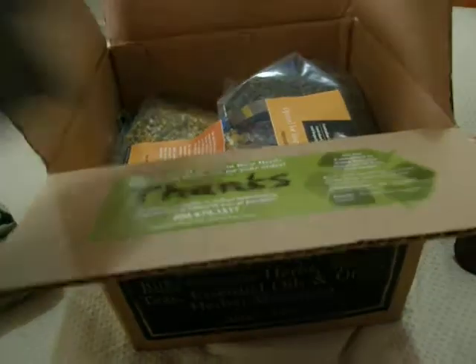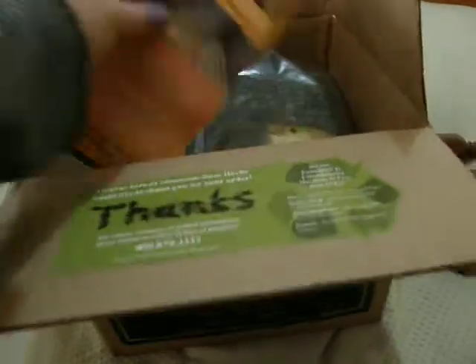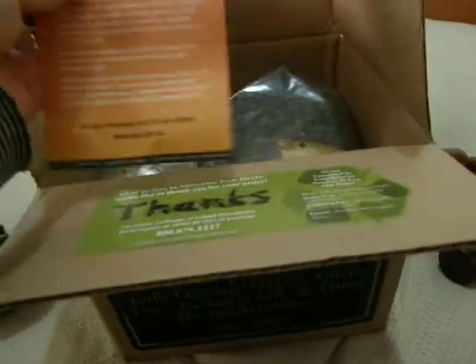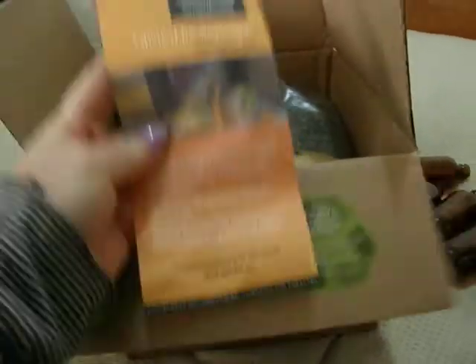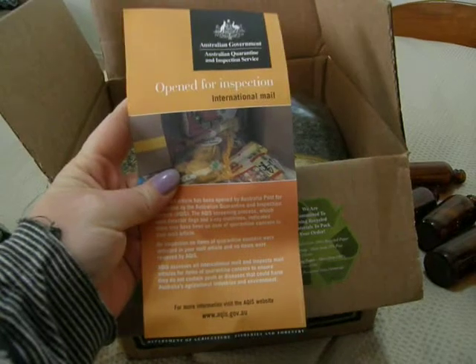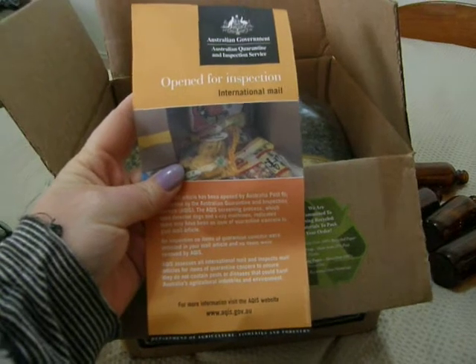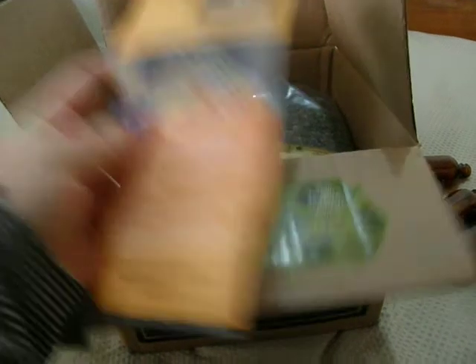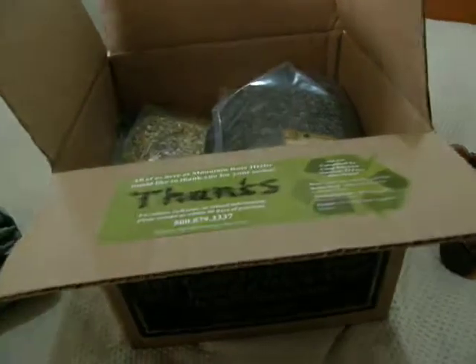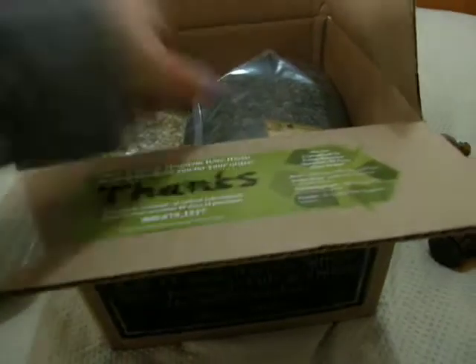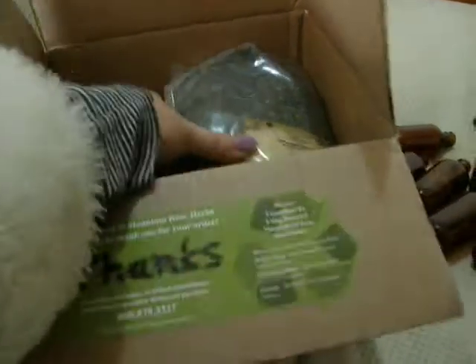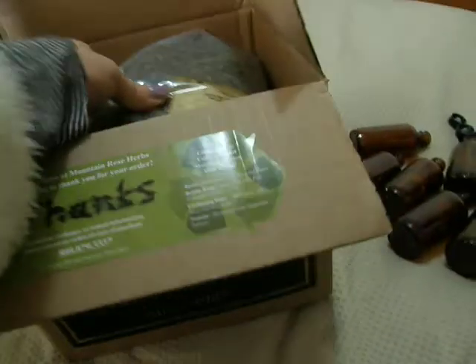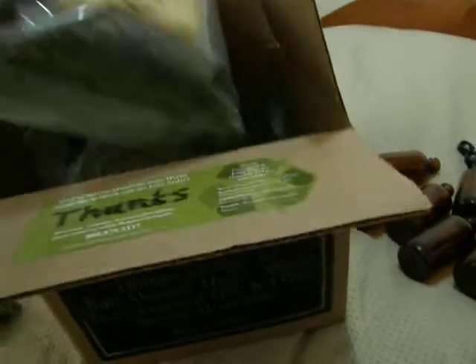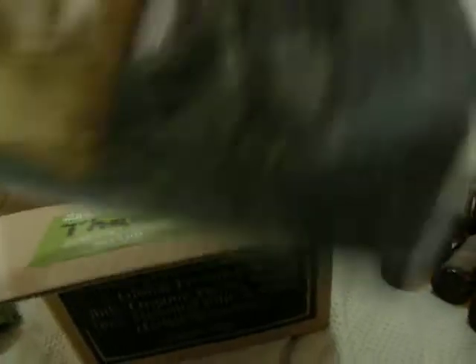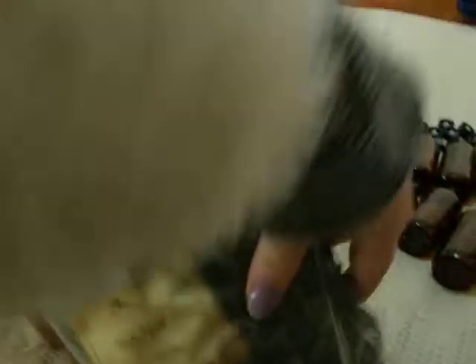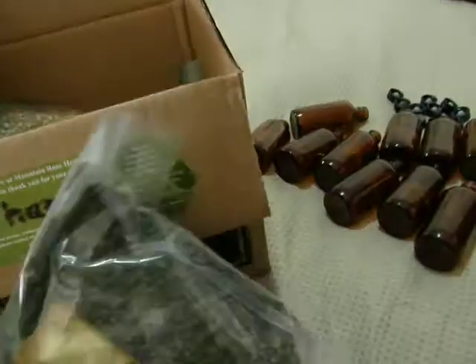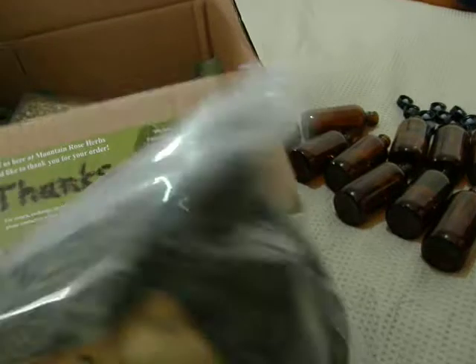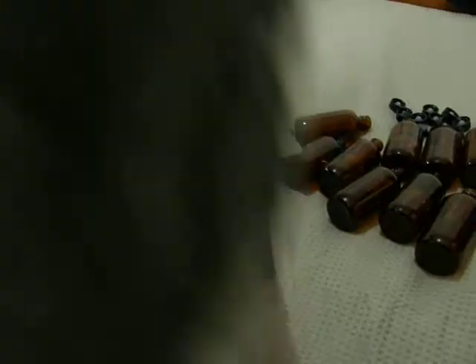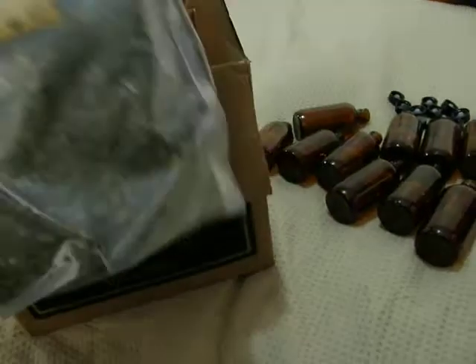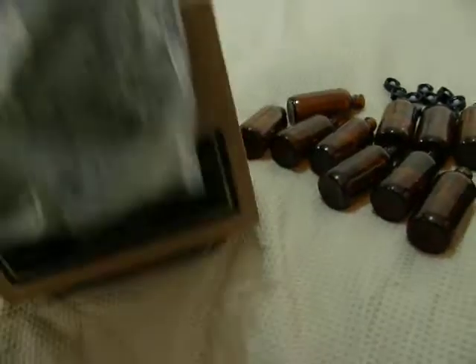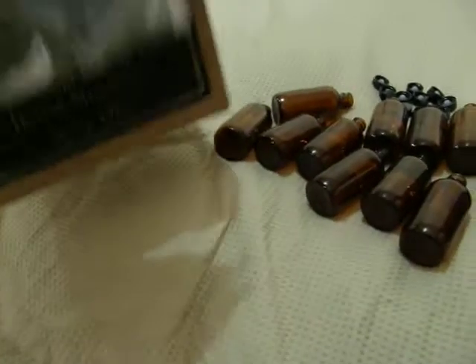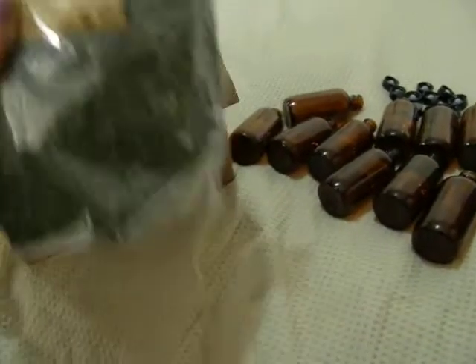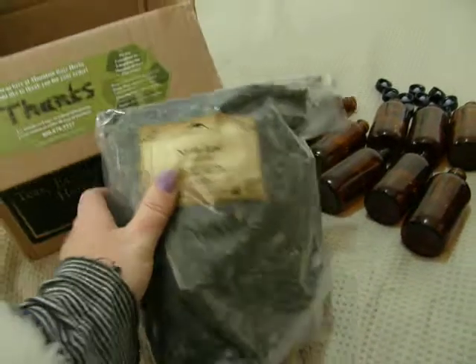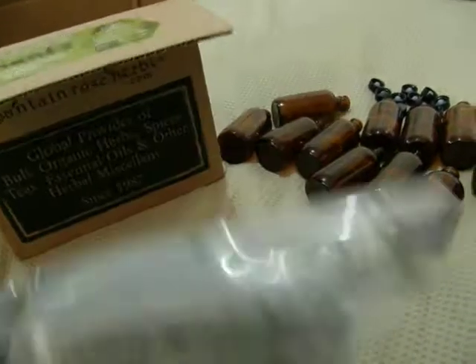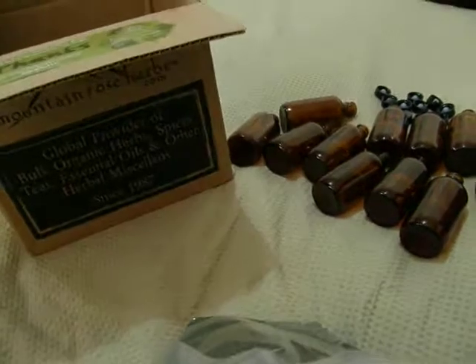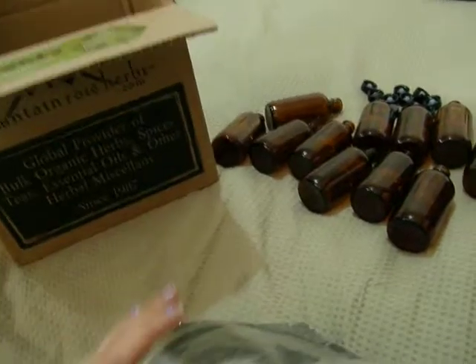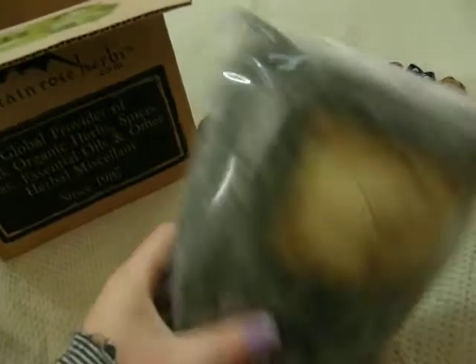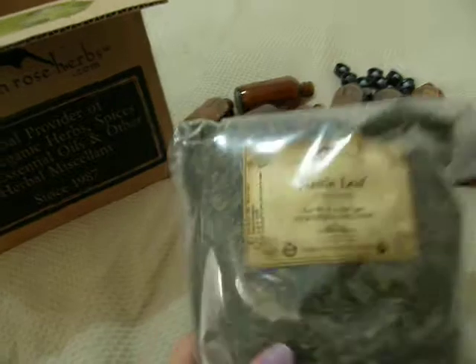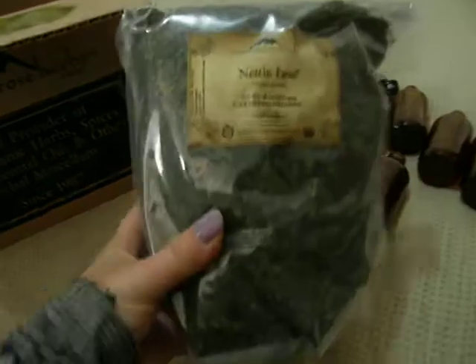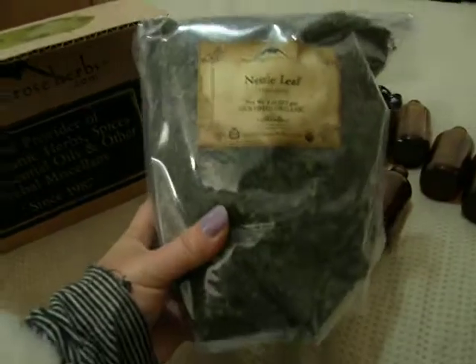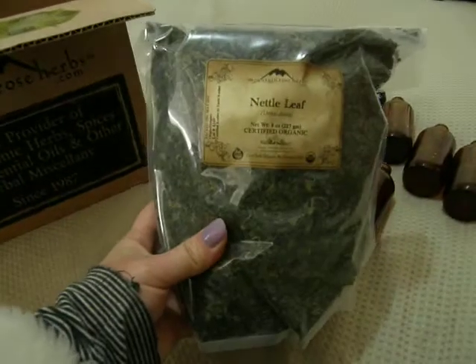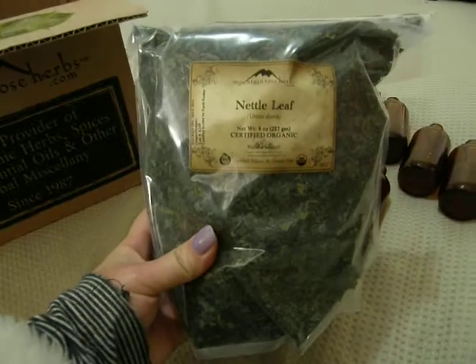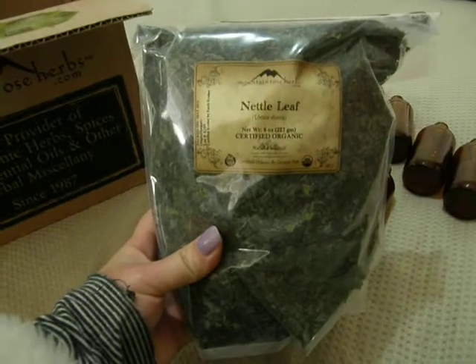This is just an Australian quarantine paper. The majority of this order is for backup, so I've got eight ounces of nettle leaf.